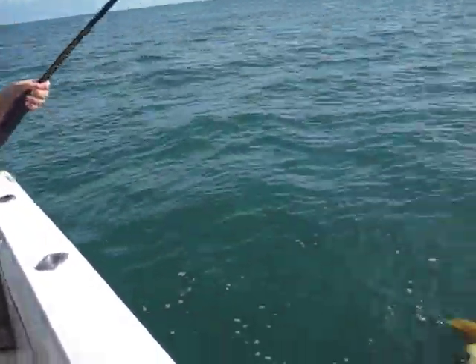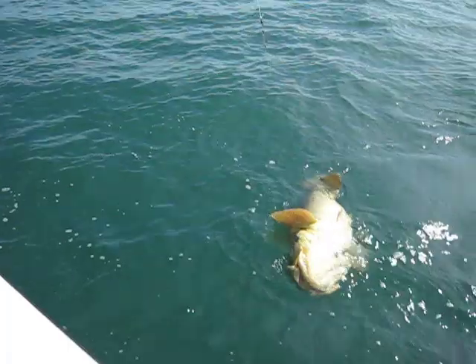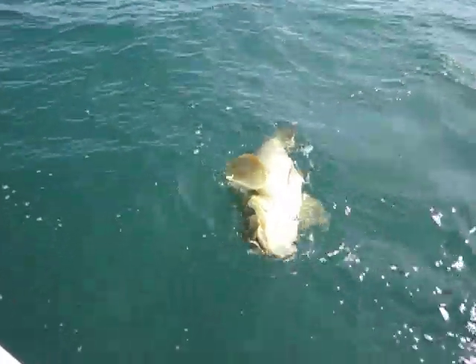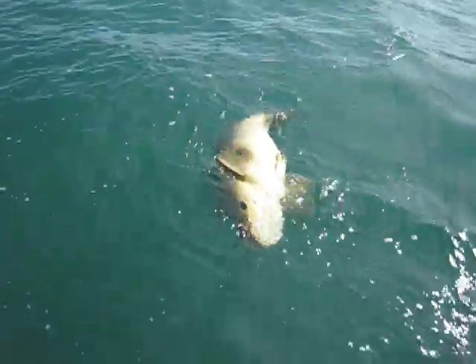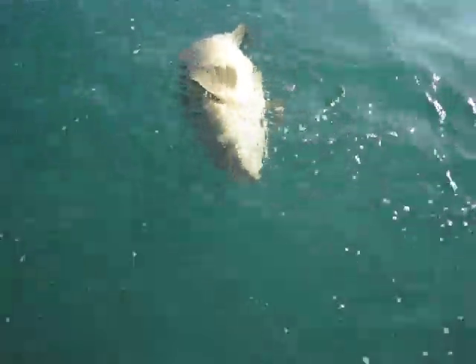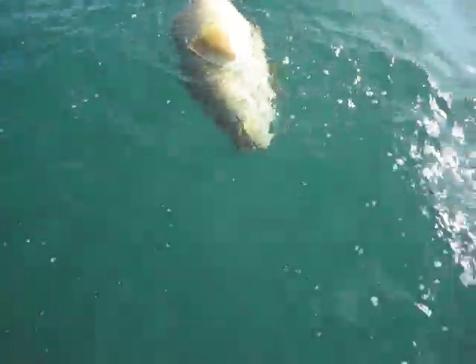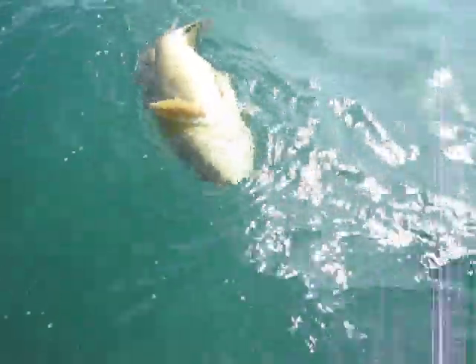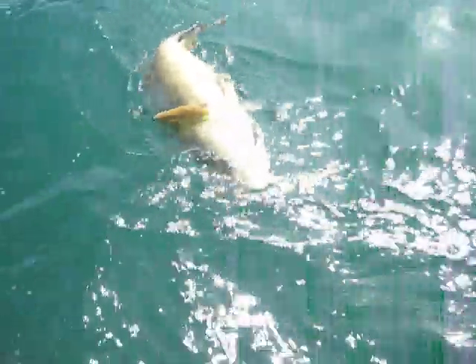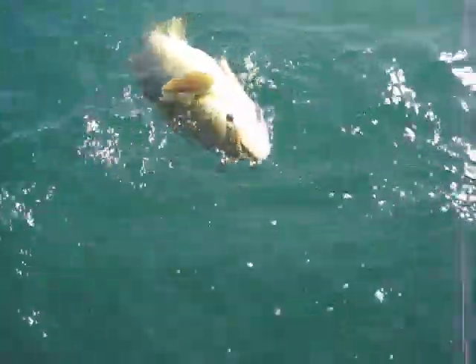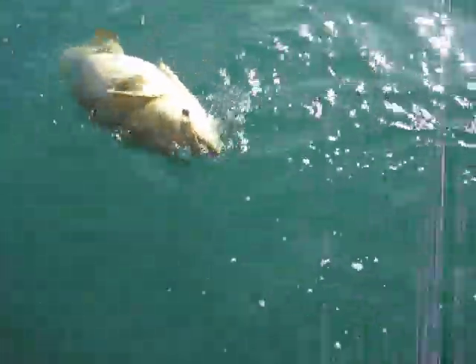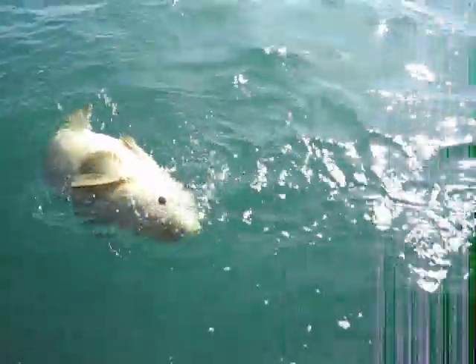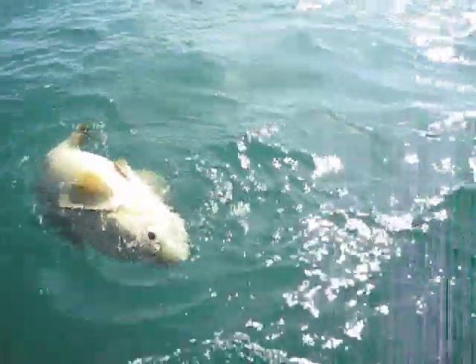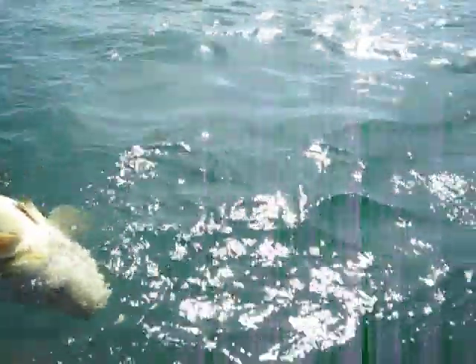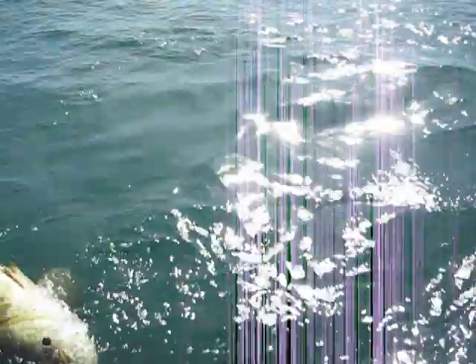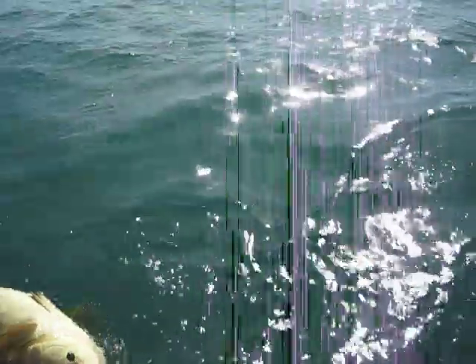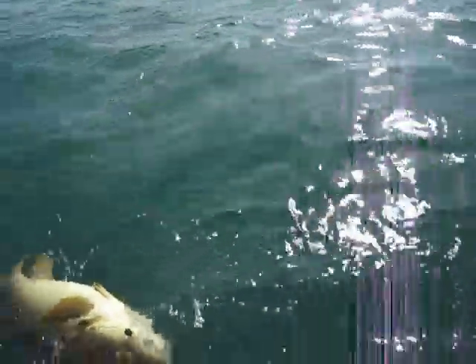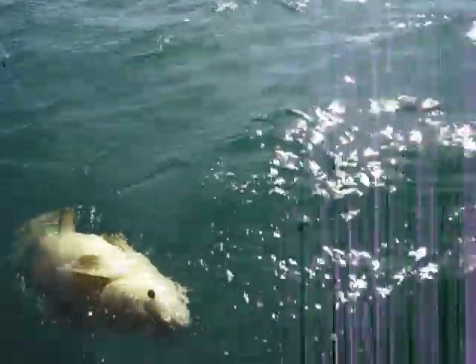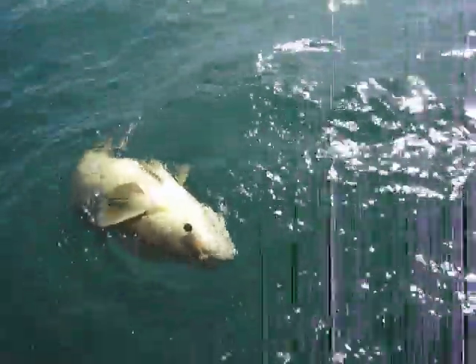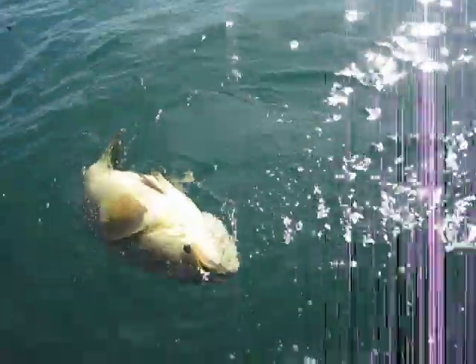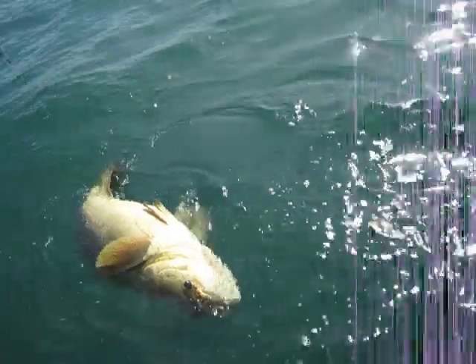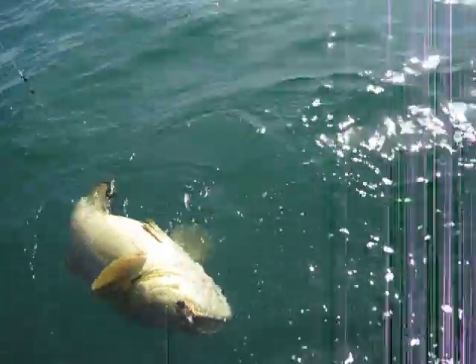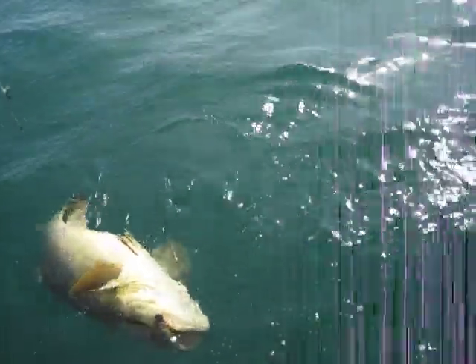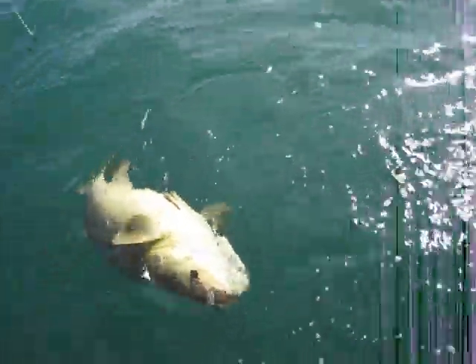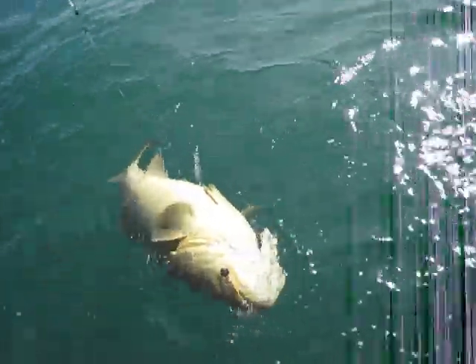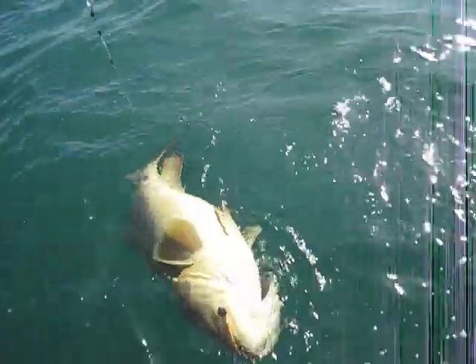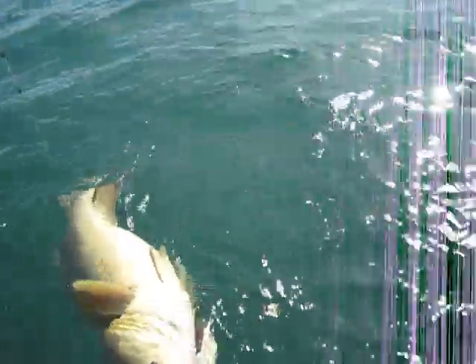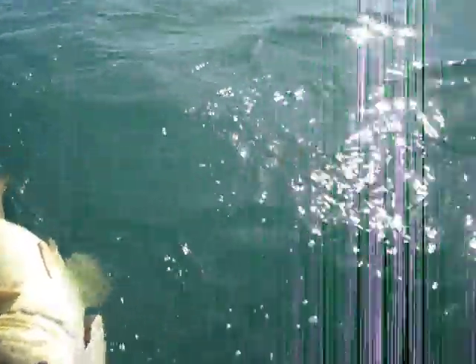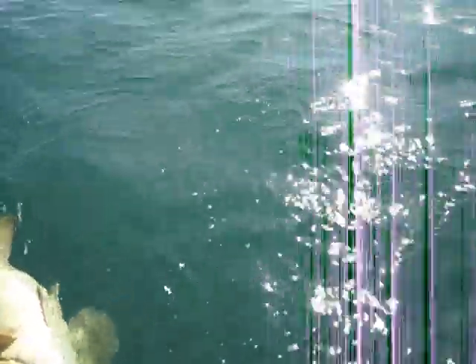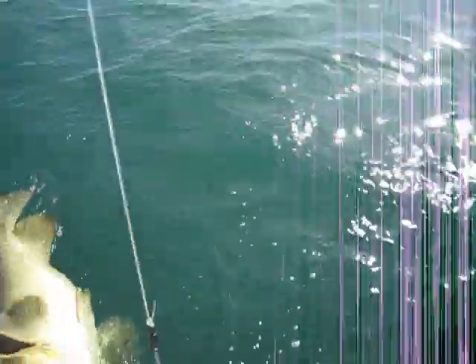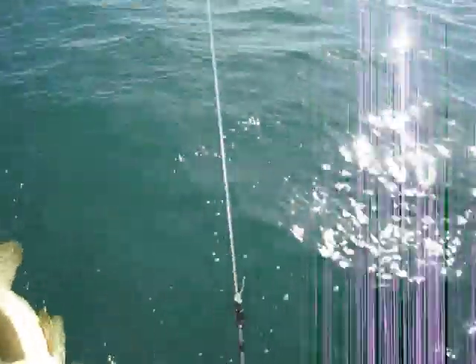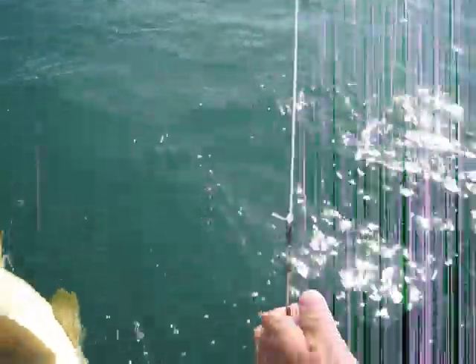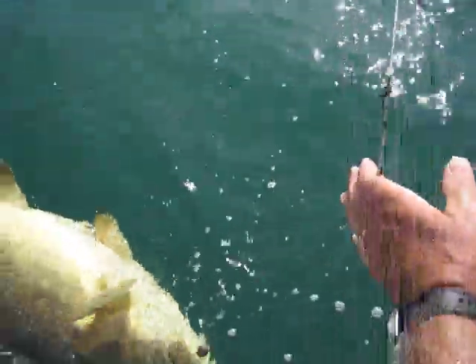Don't reel anymore. Dad, that's a really huge fish. He's probably... that's a really big fish, isn't it, honey? Yeah. I would say he's probably over 100 pounds.